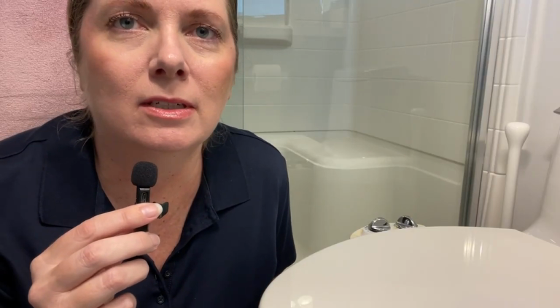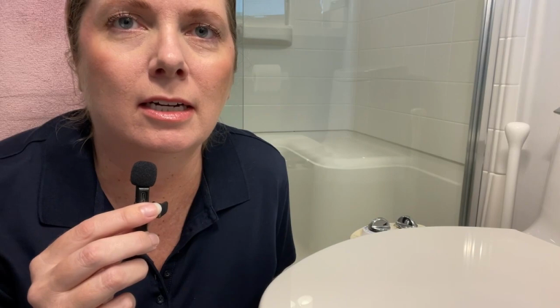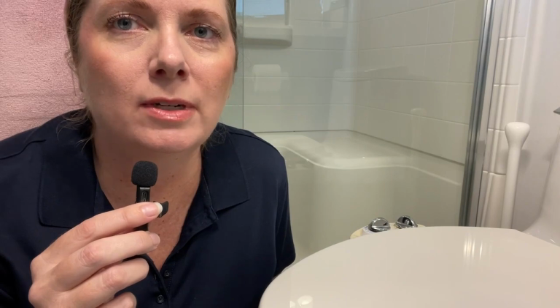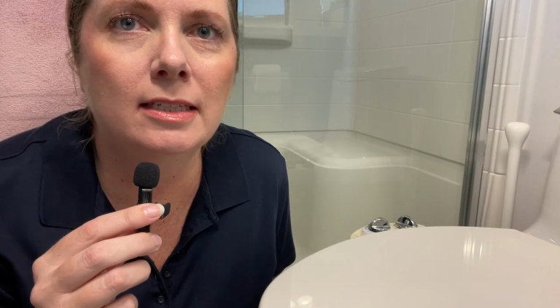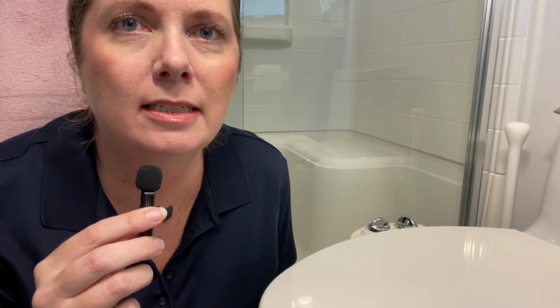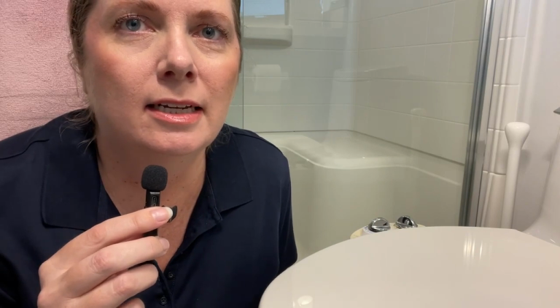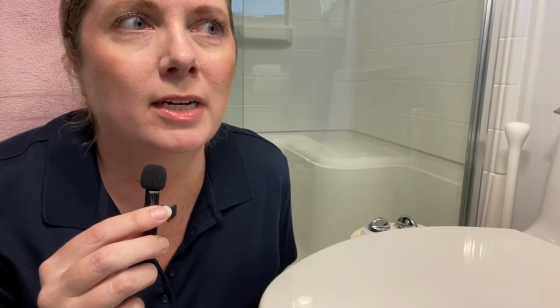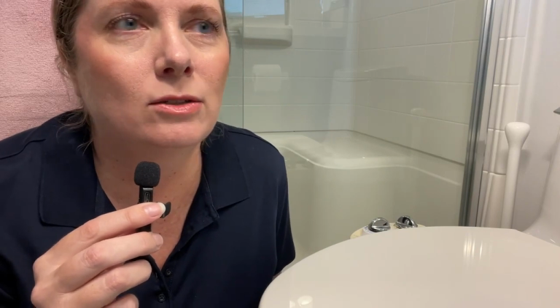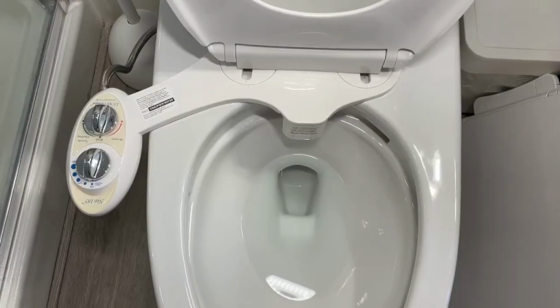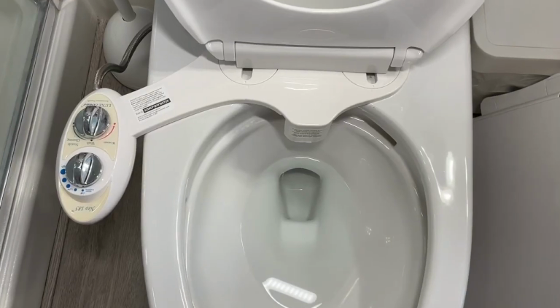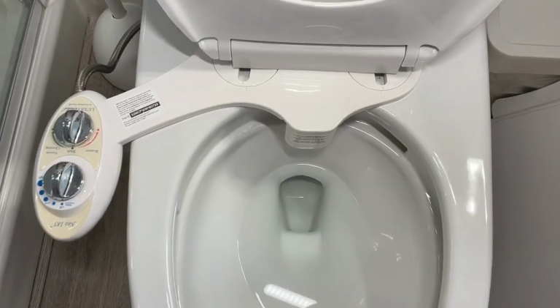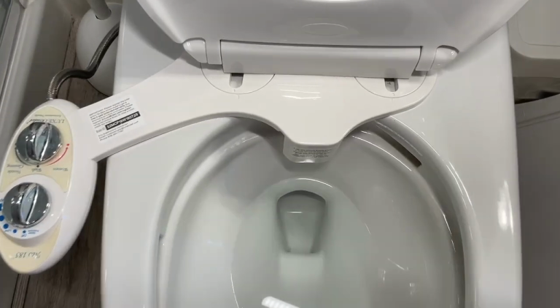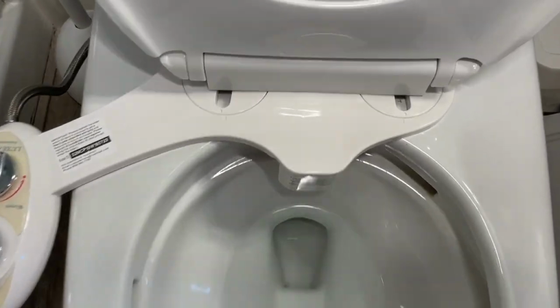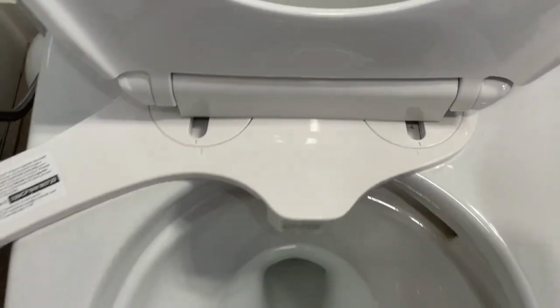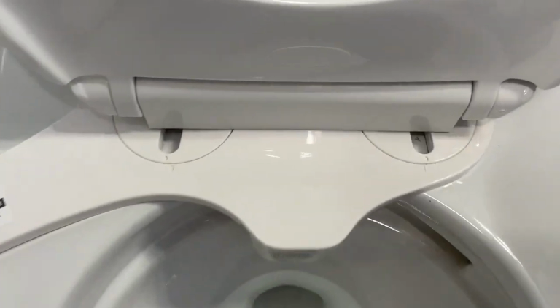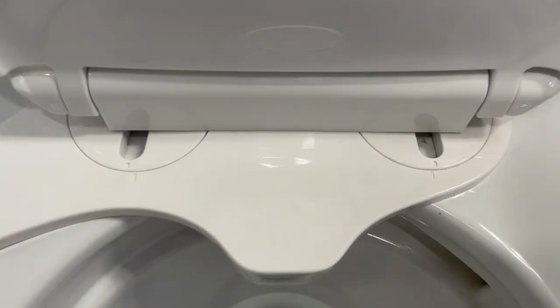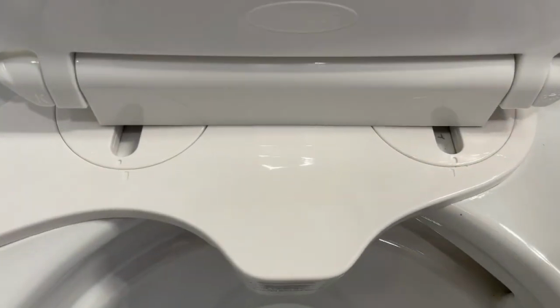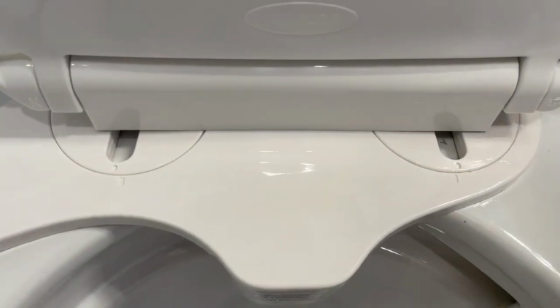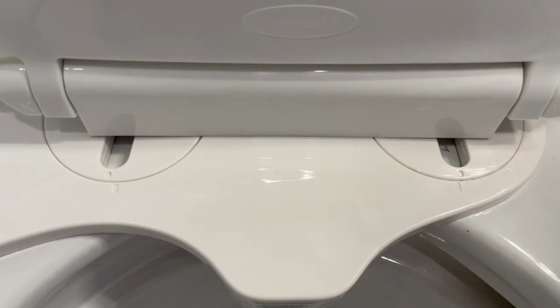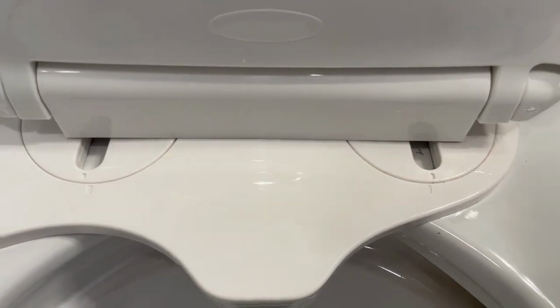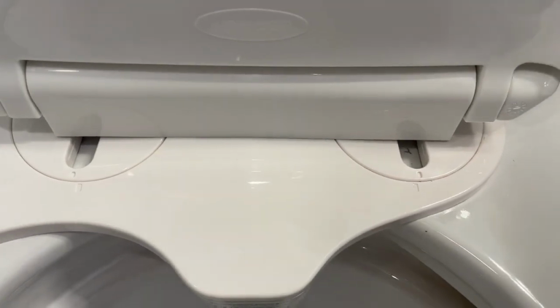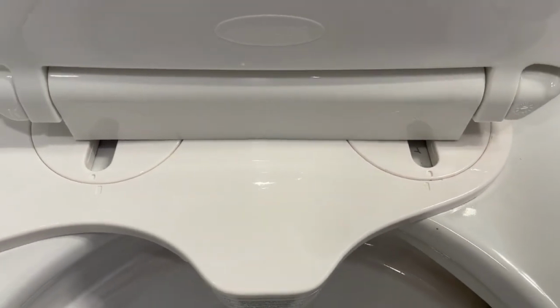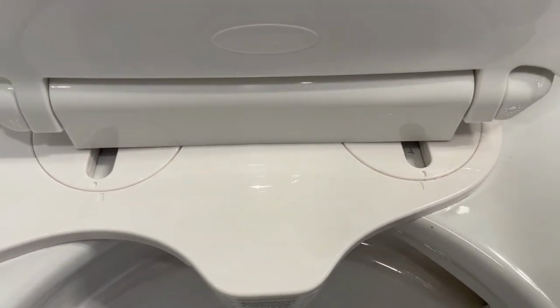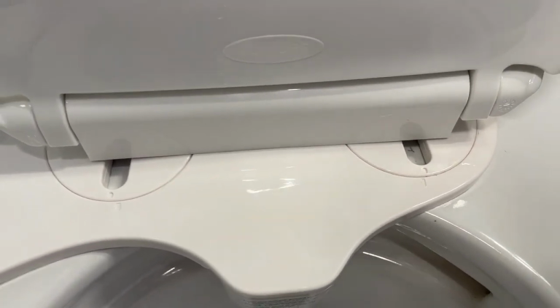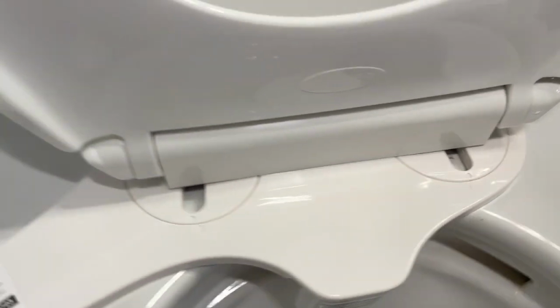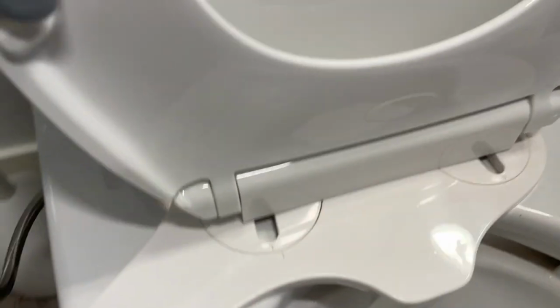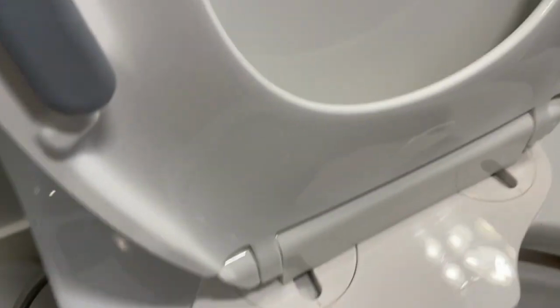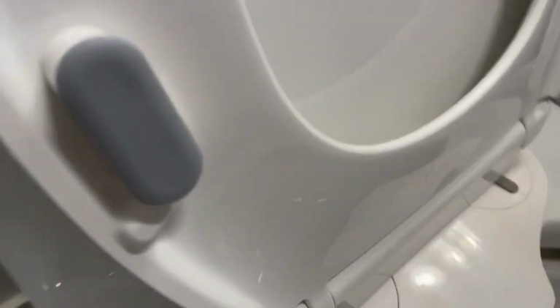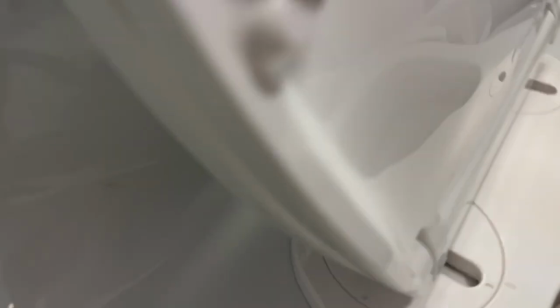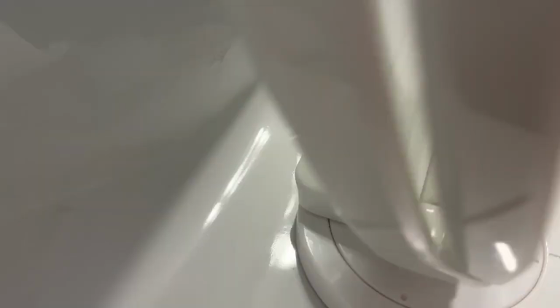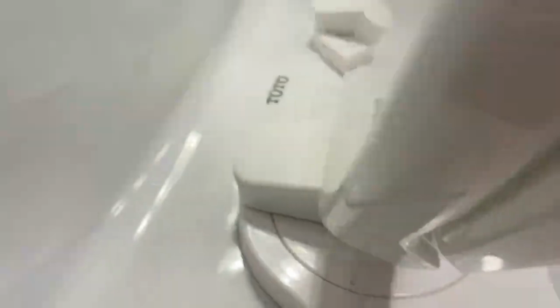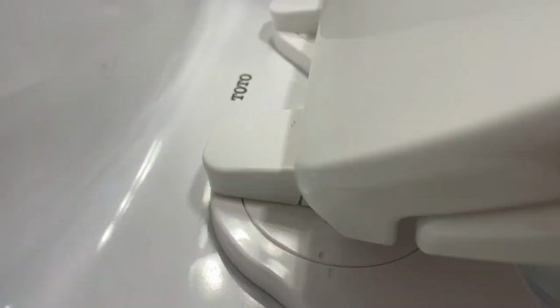You could see mine — I've had to move the toilet seat all the way back.